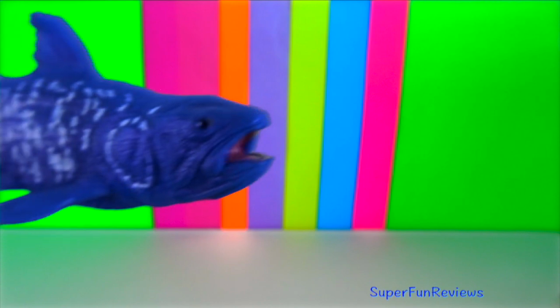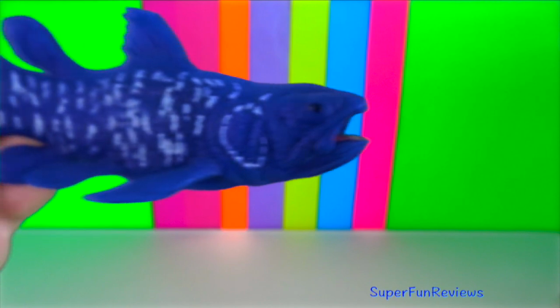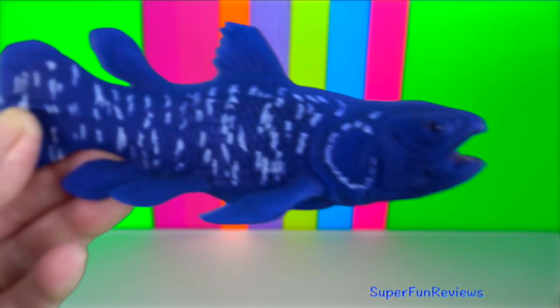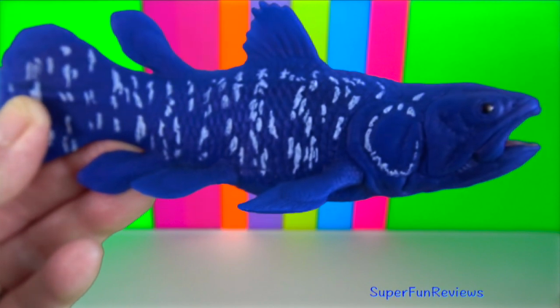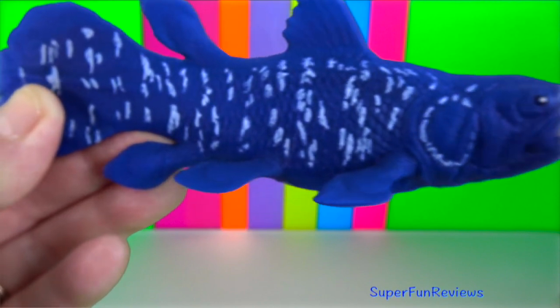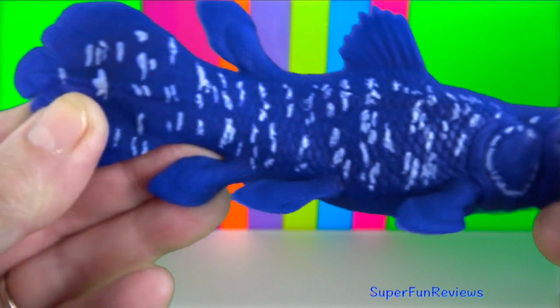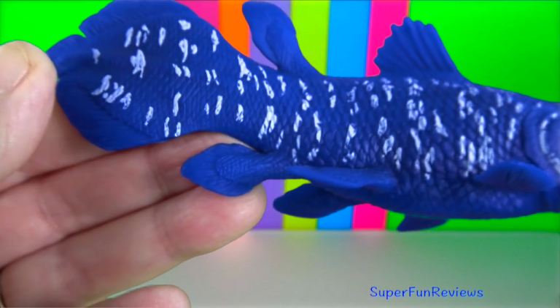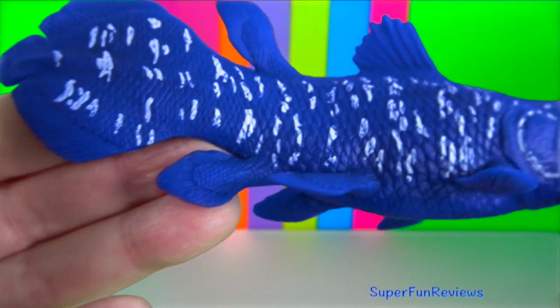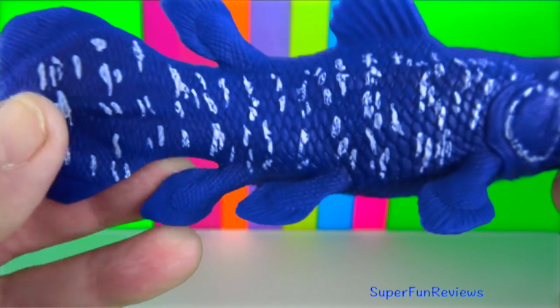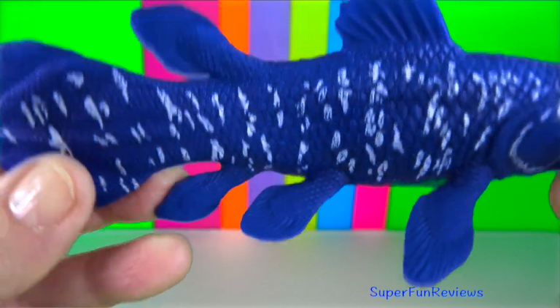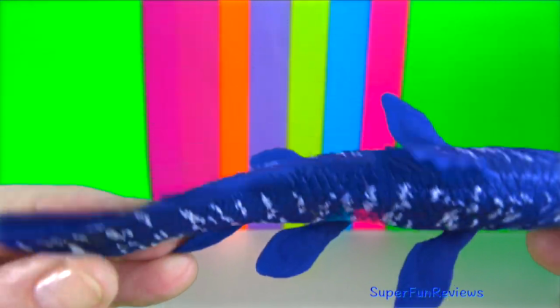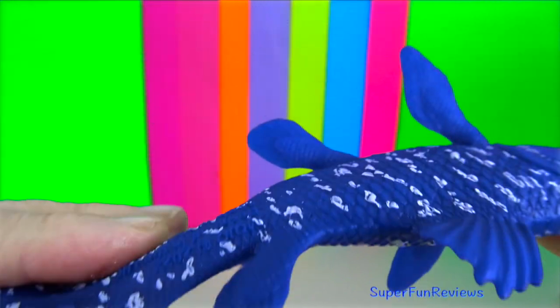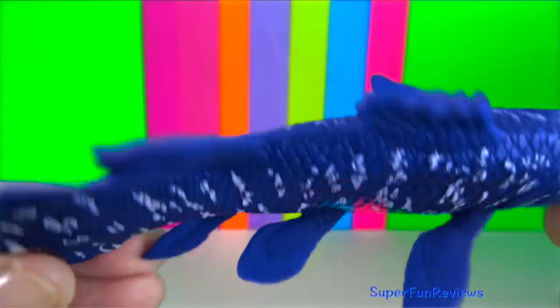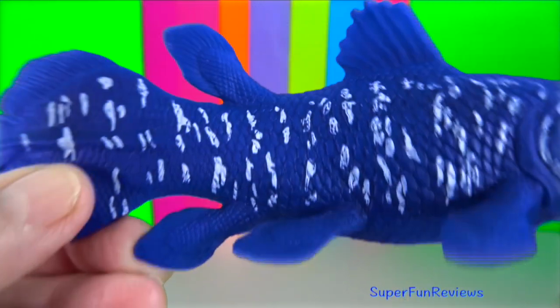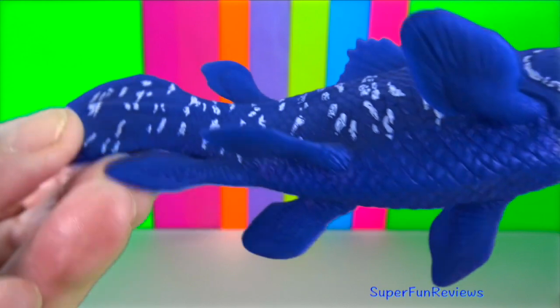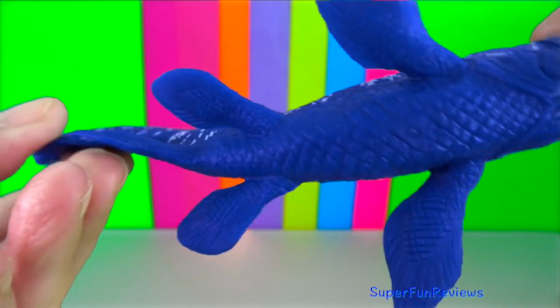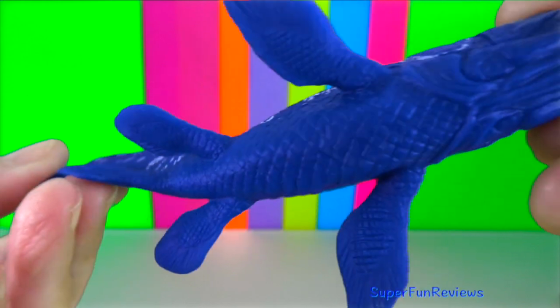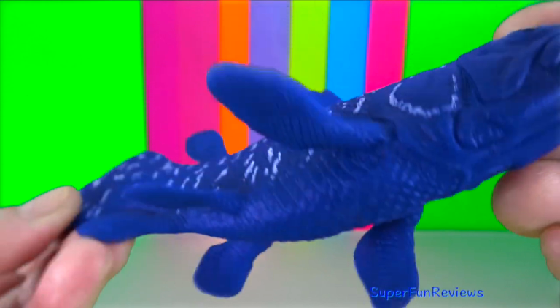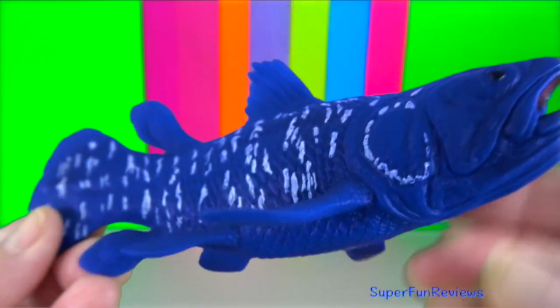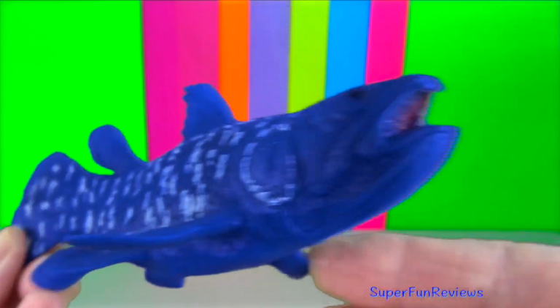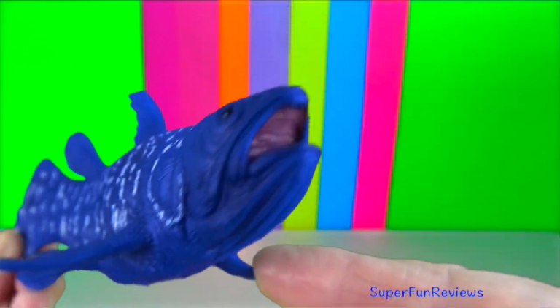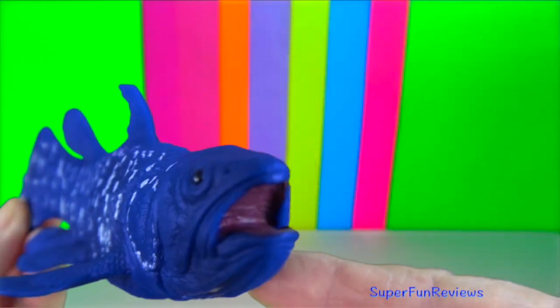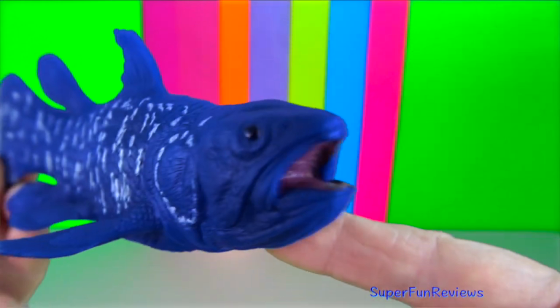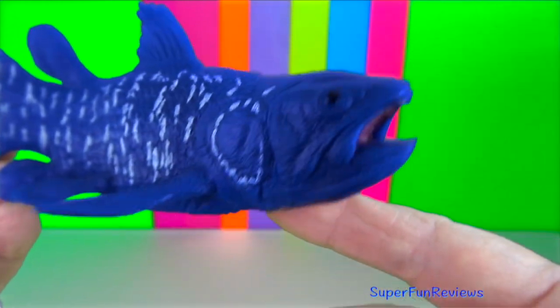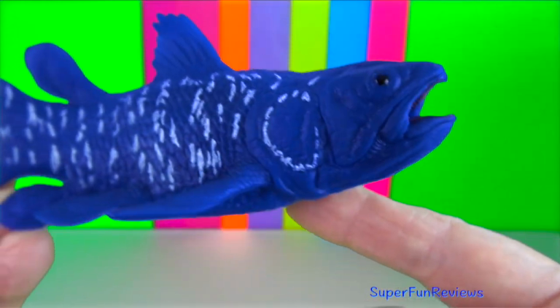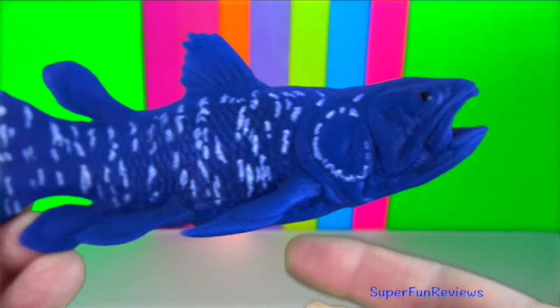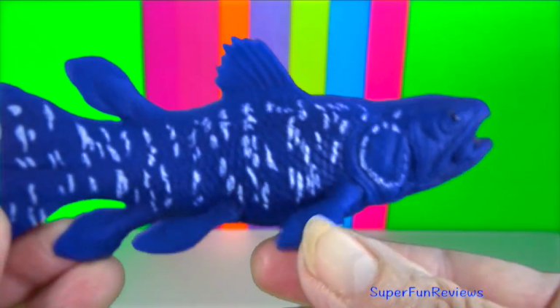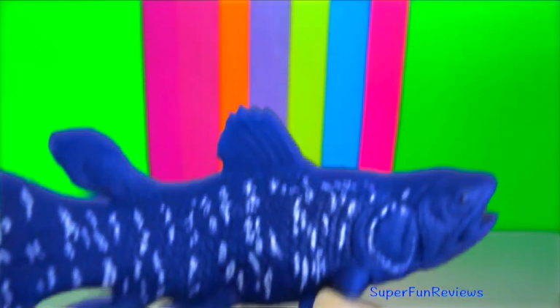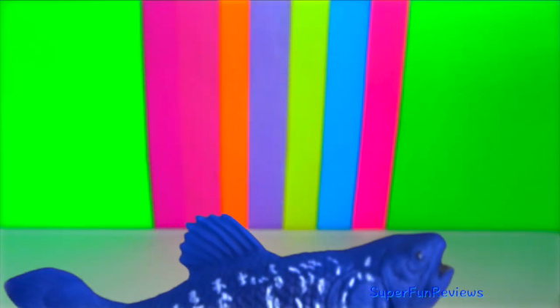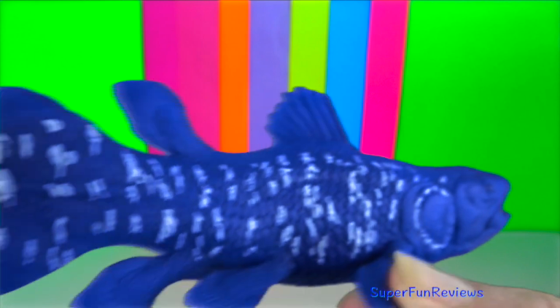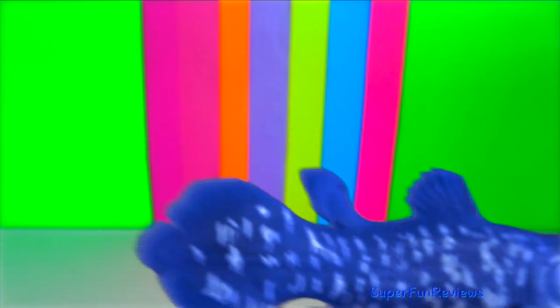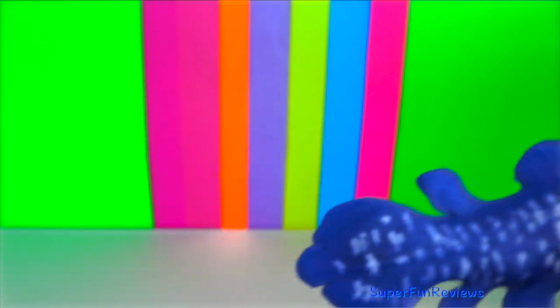Coelacanth. They are nocturnal piscivores that feed mainly on benthic smaller fish and various cephalopods. They are passive drift feeders.